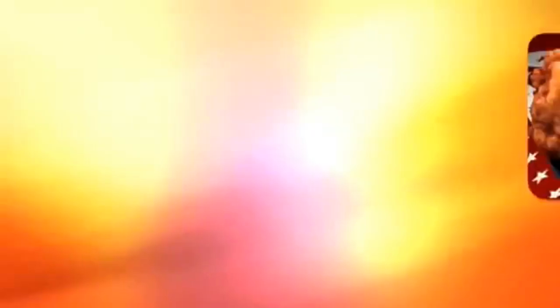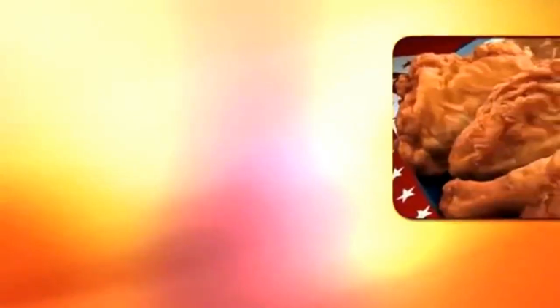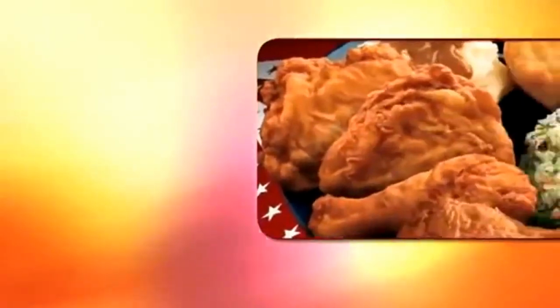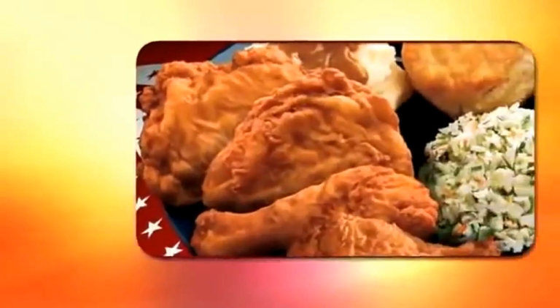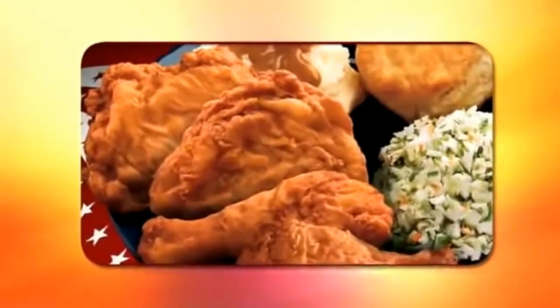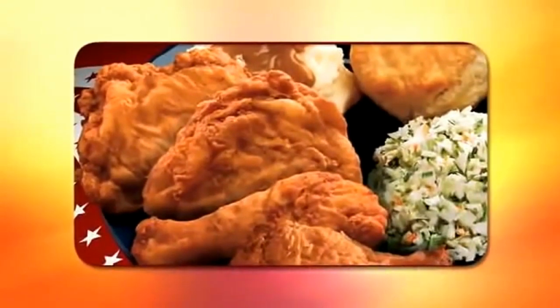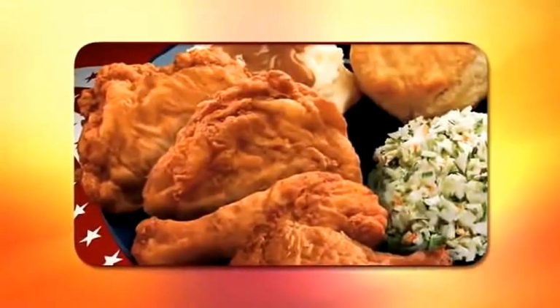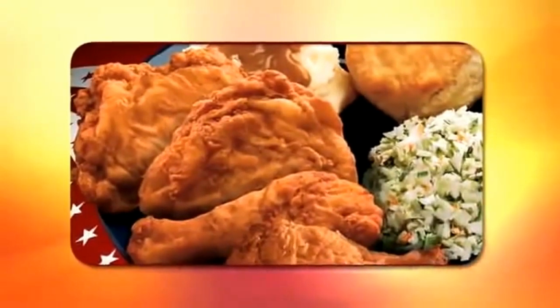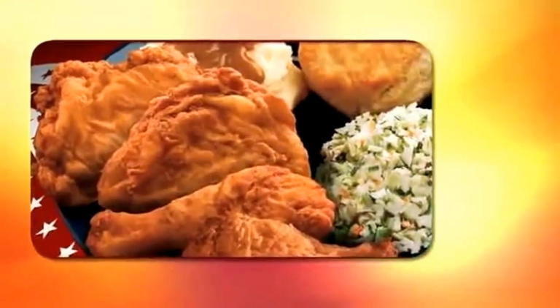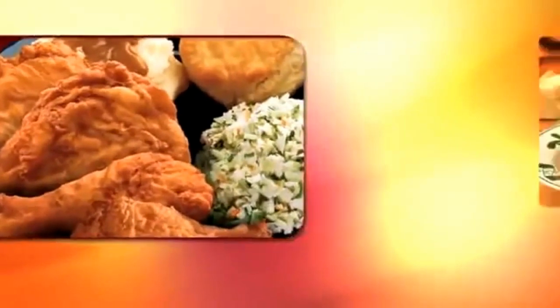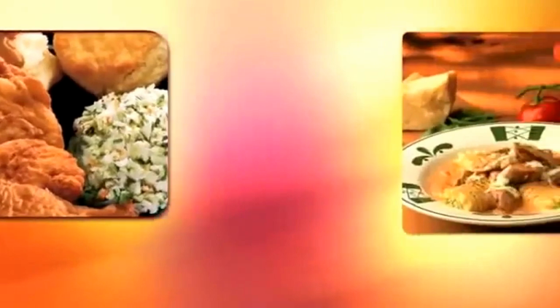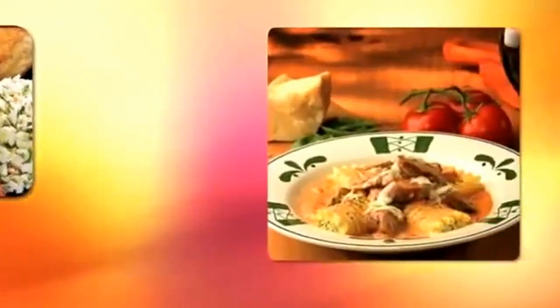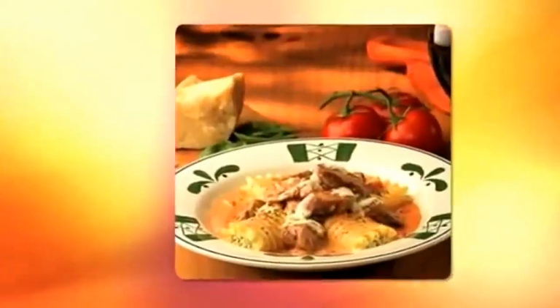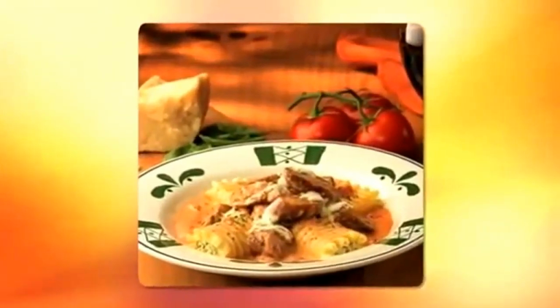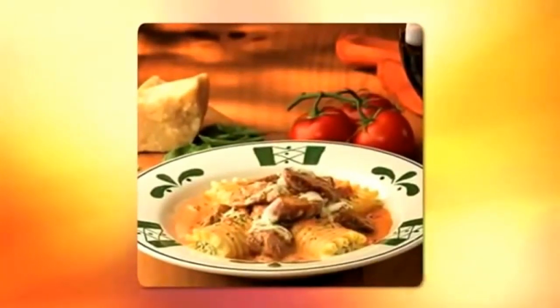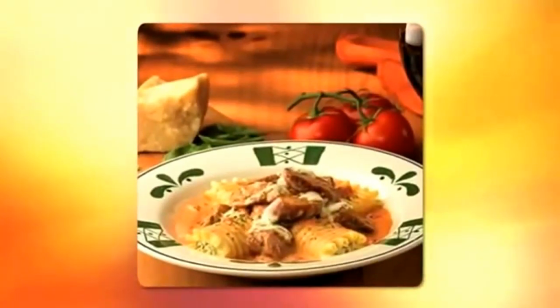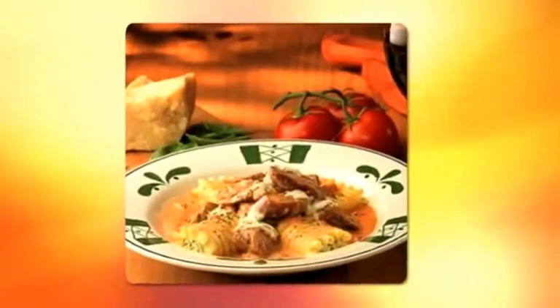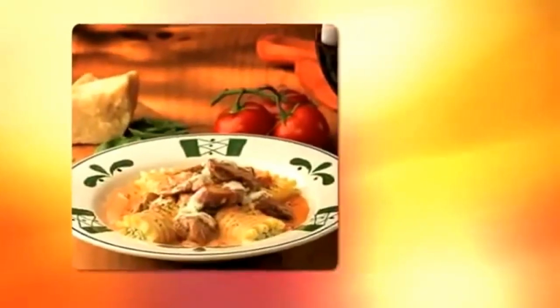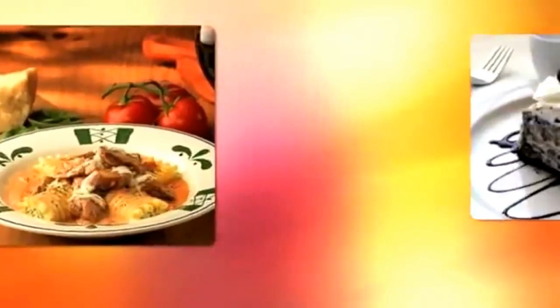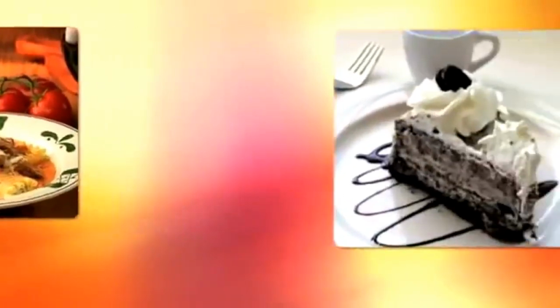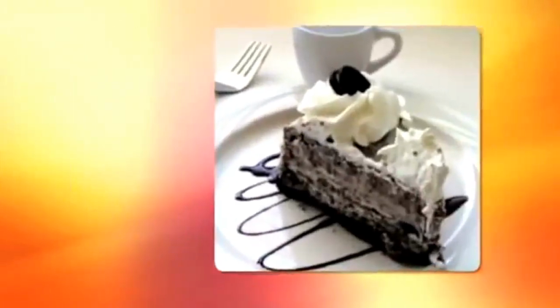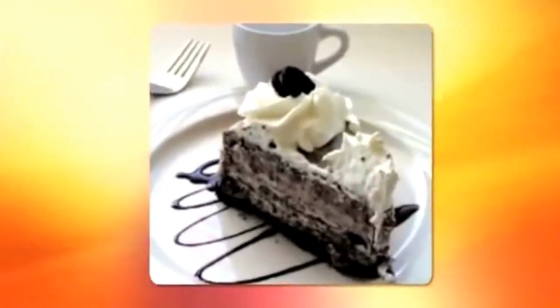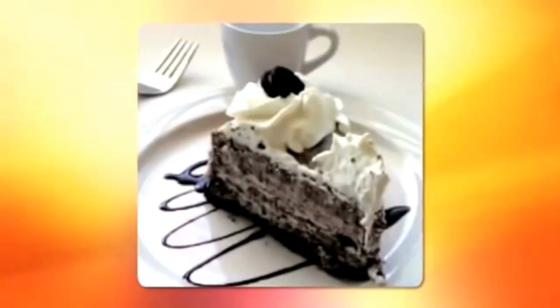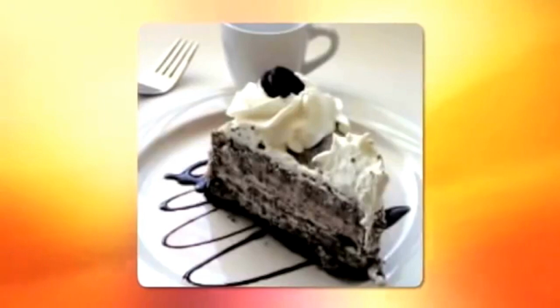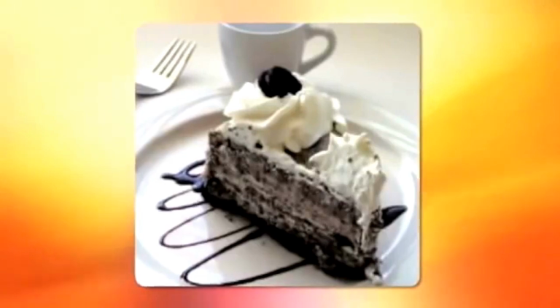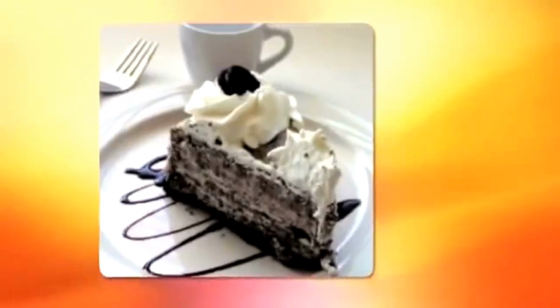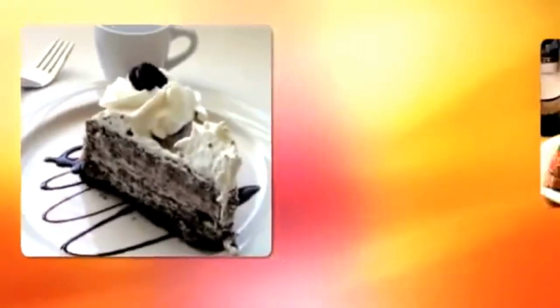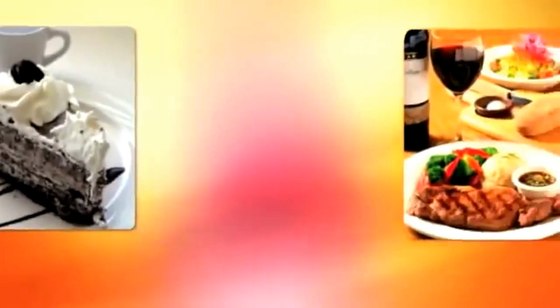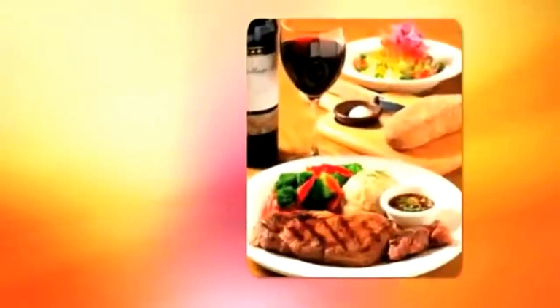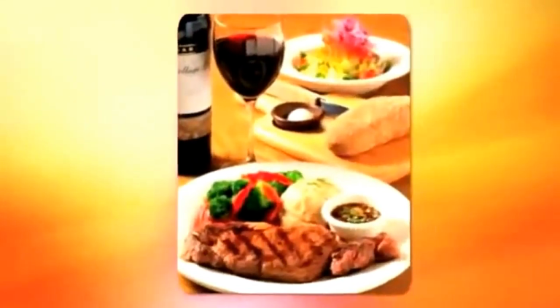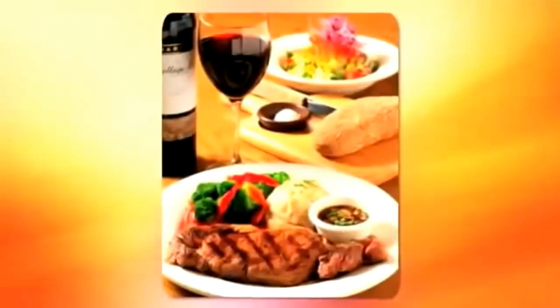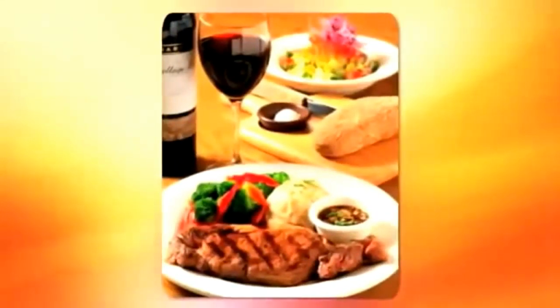With these easy-to-follow recipes, you are sure to wow your family and friends with meals that taste just like the Olive Garden, the Cheesecake Factory, Outback Steakhouse, P.F. Chang's, Red Lobster, KFC, and many more.